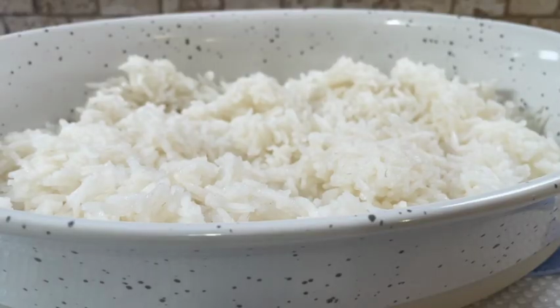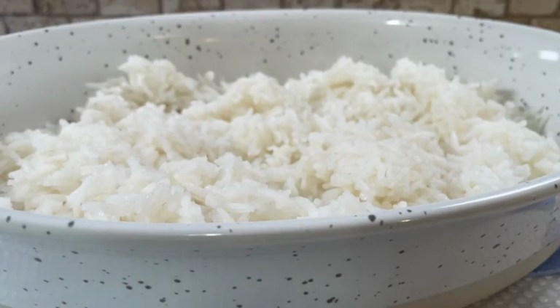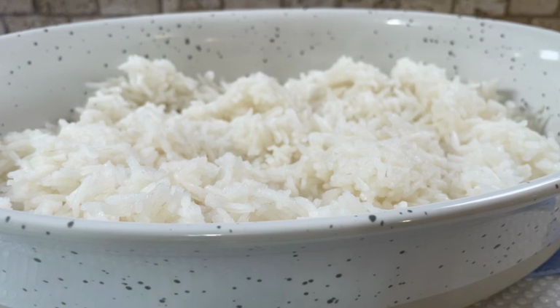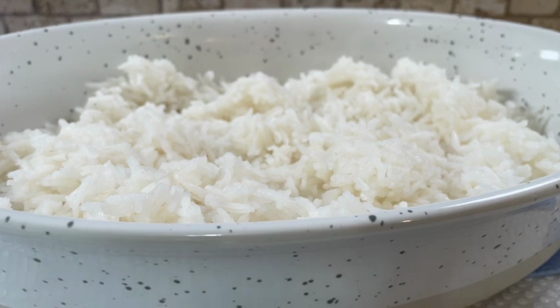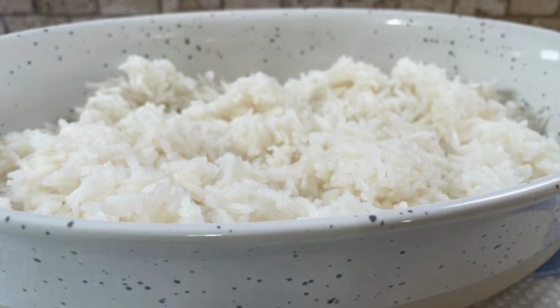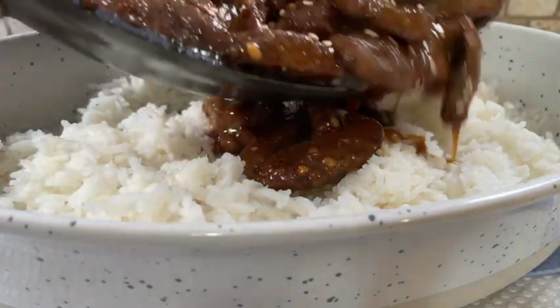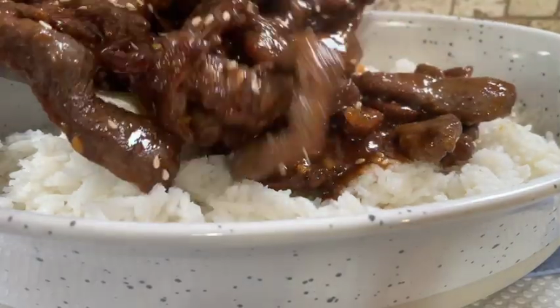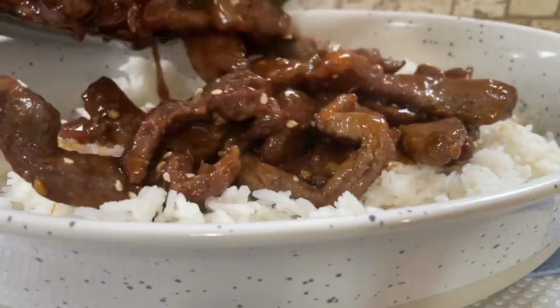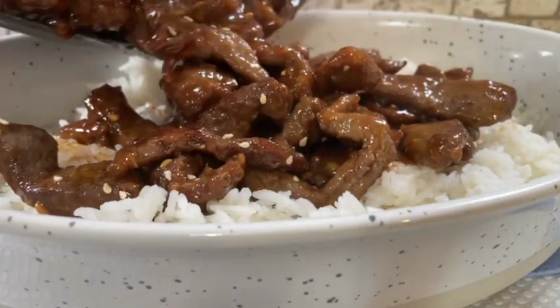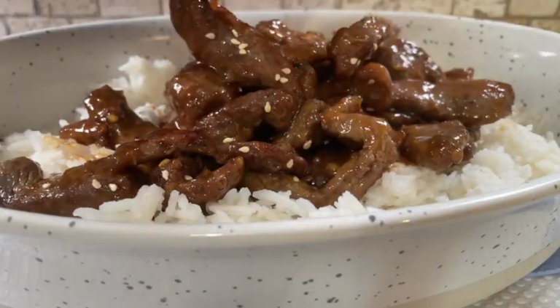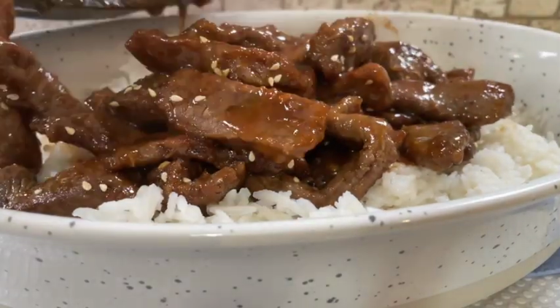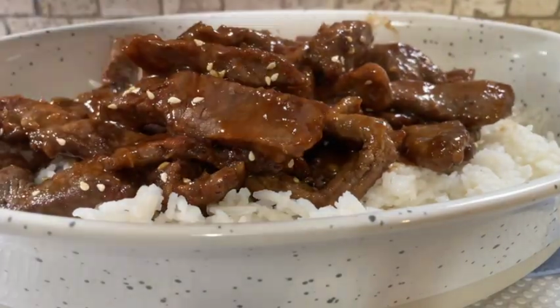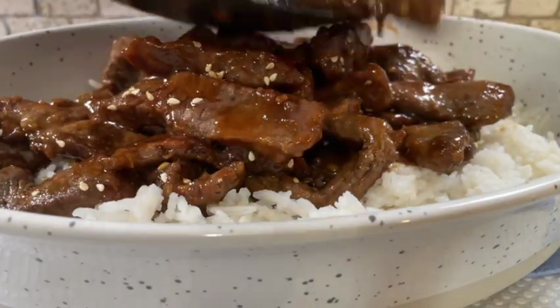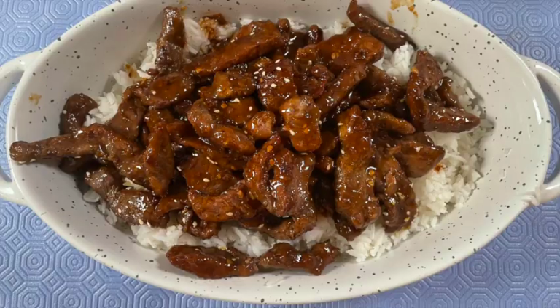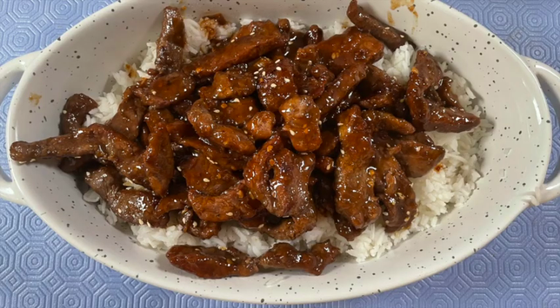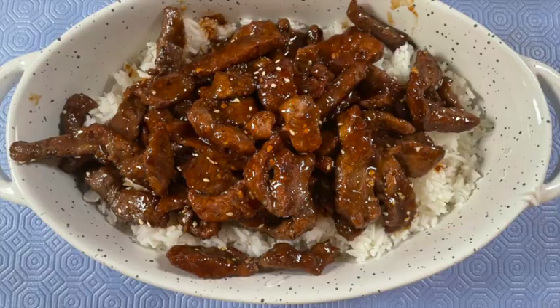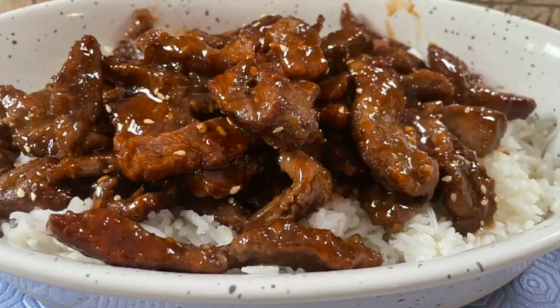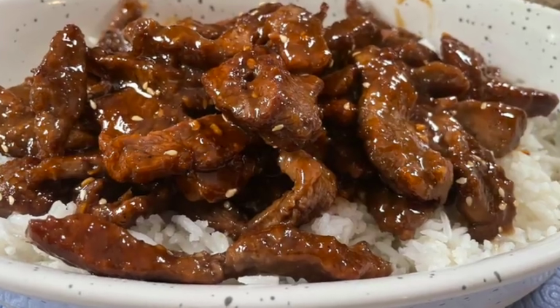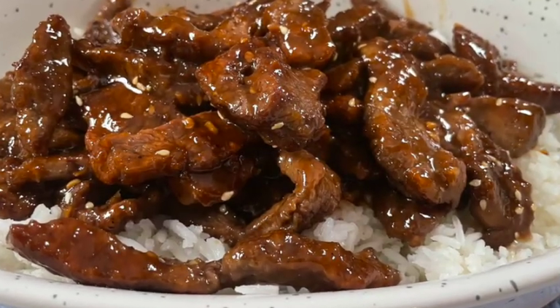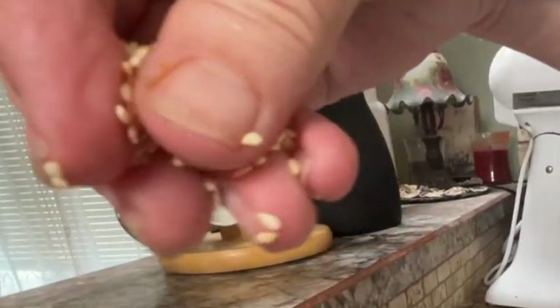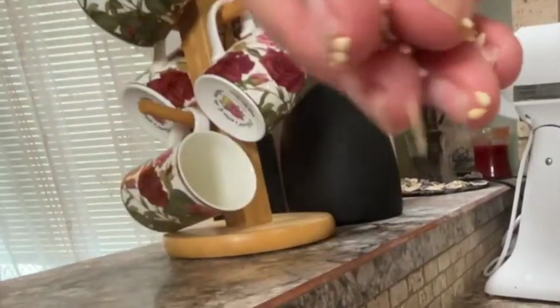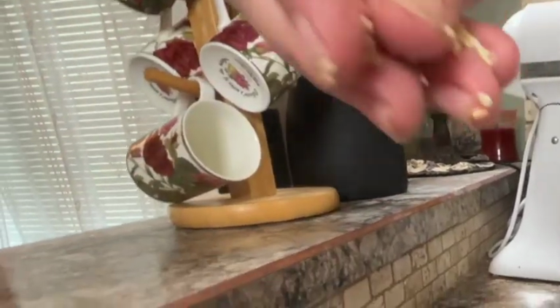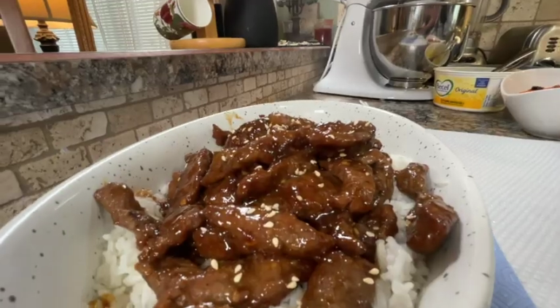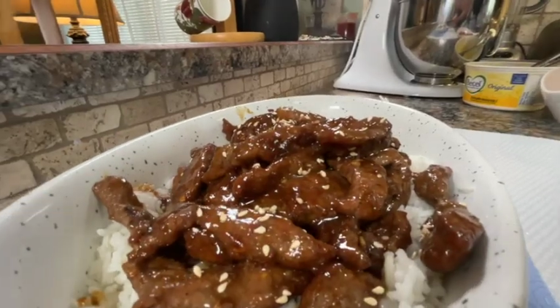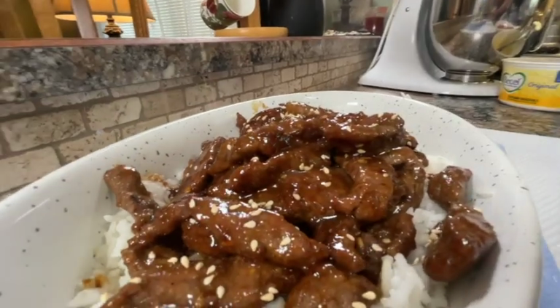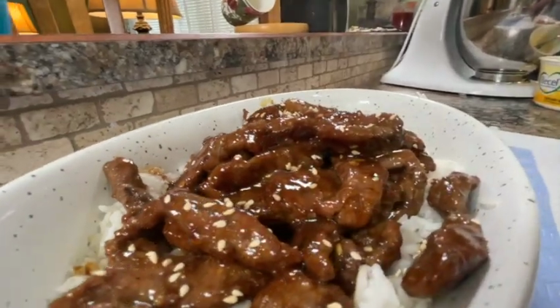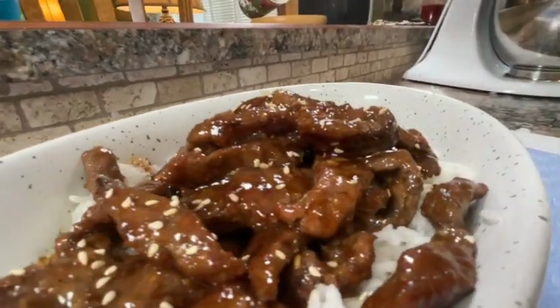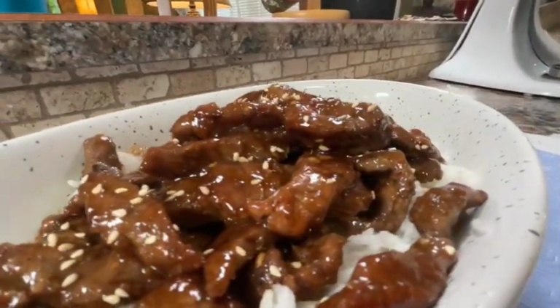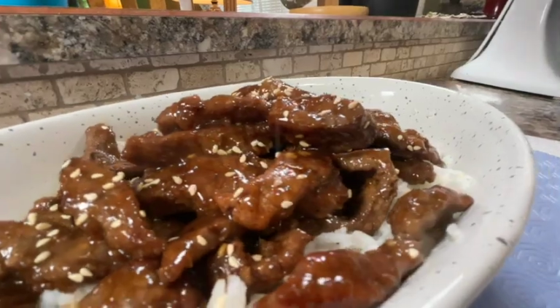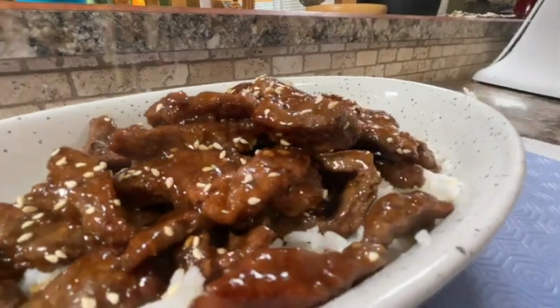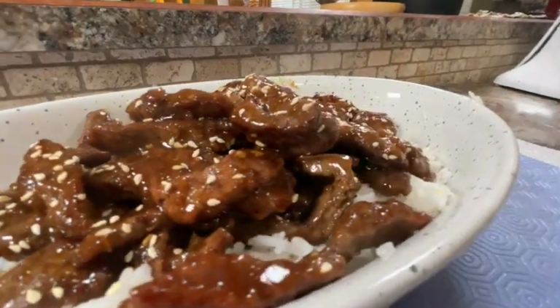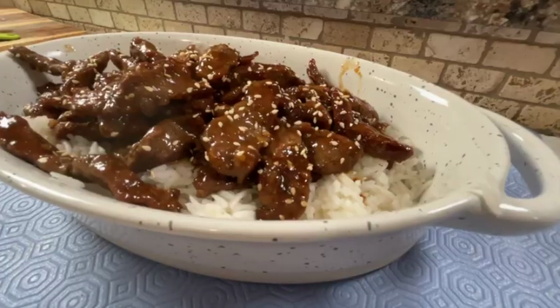Let's go ahead and serve this up — this is one awesome dish. Add a few more of the roasted sesame seeds to decorate the top, and we're ready to eat.